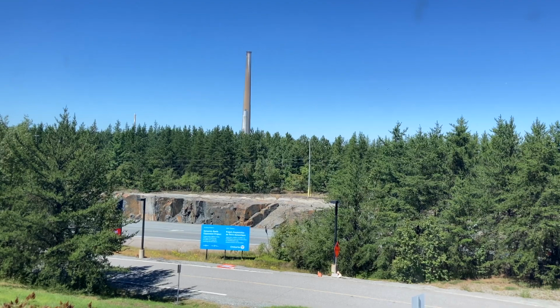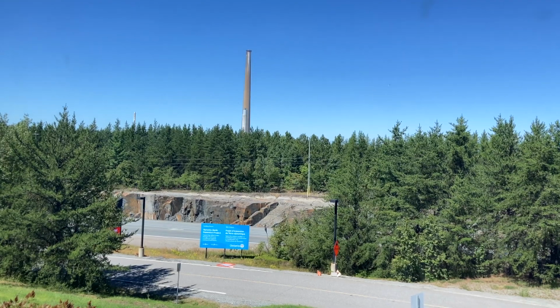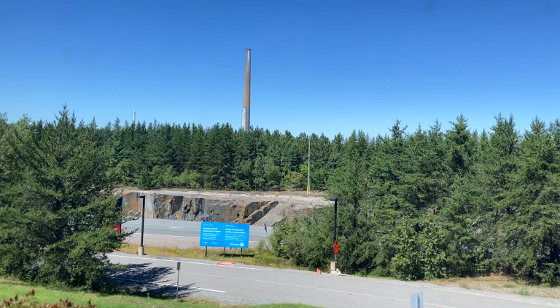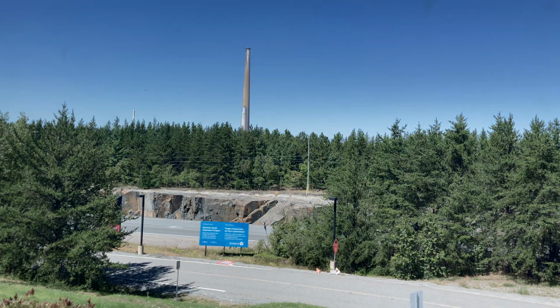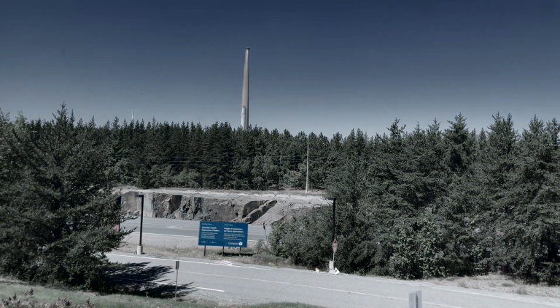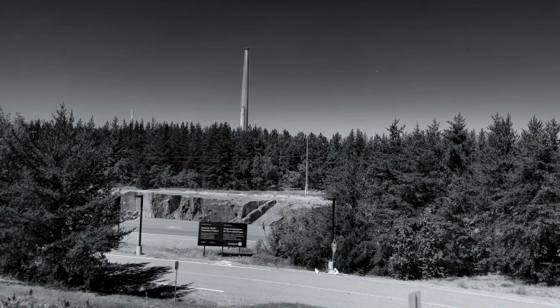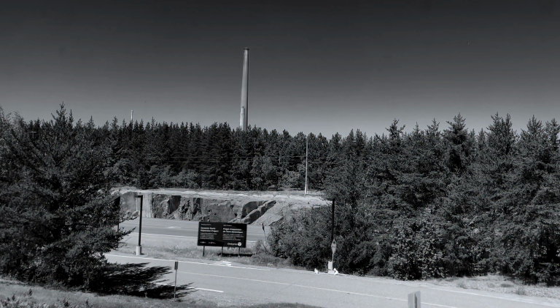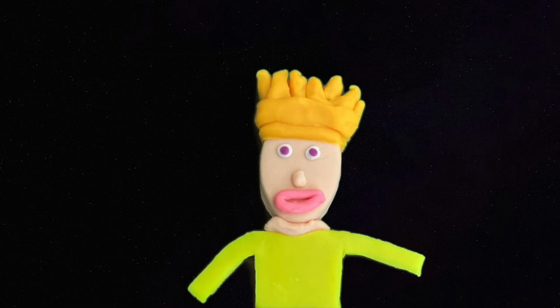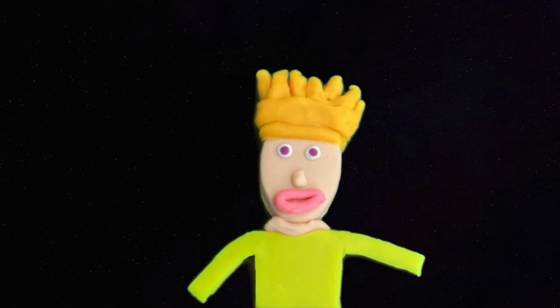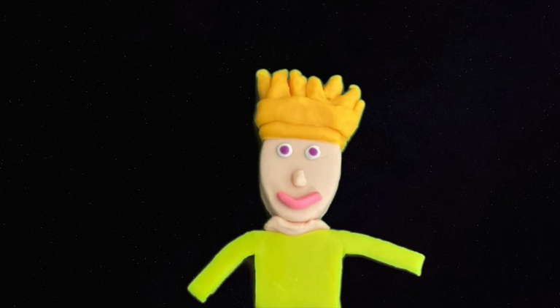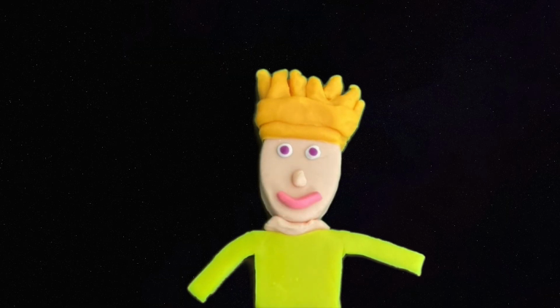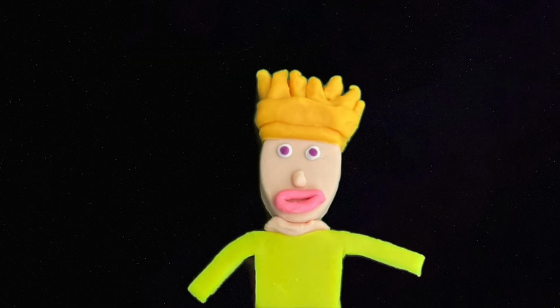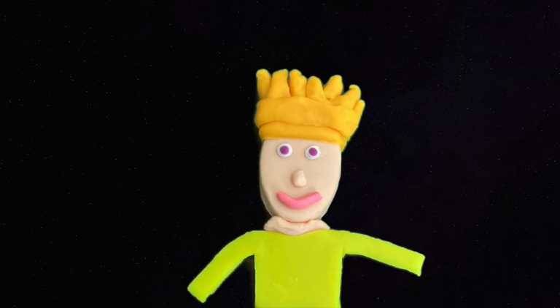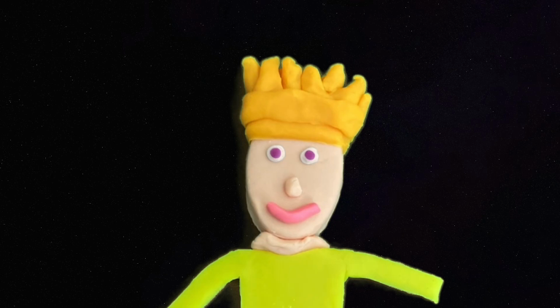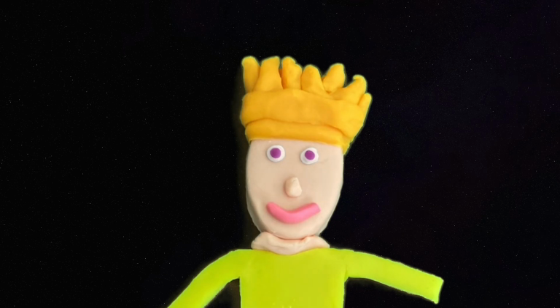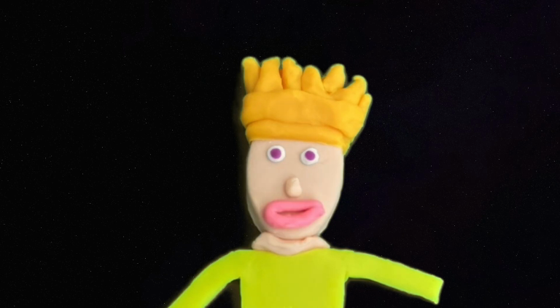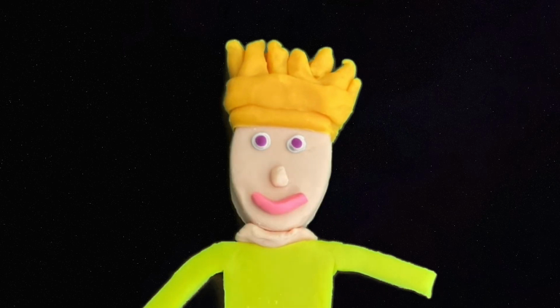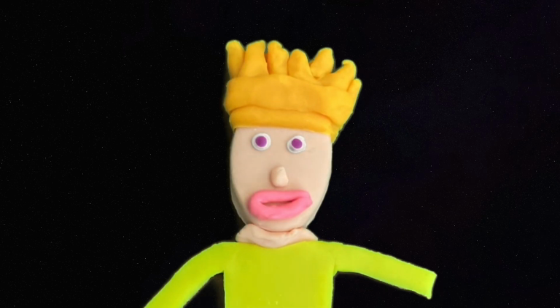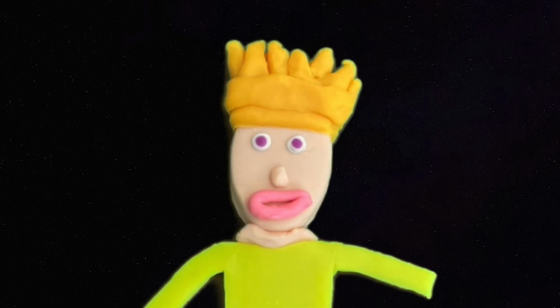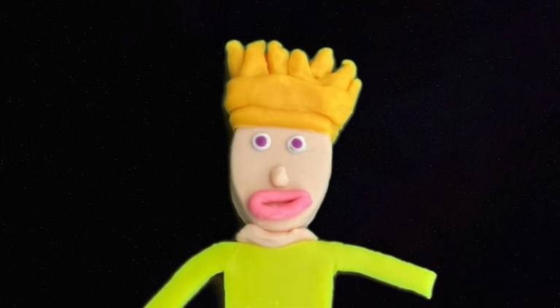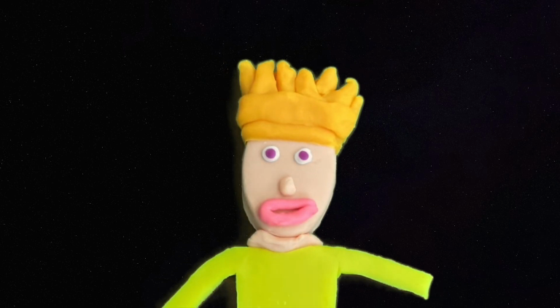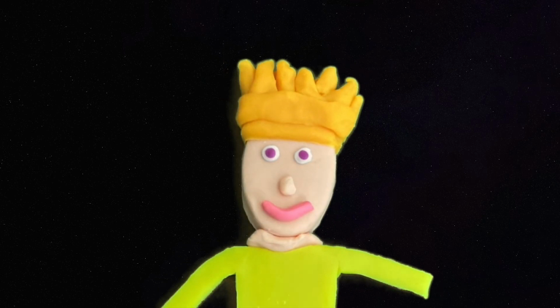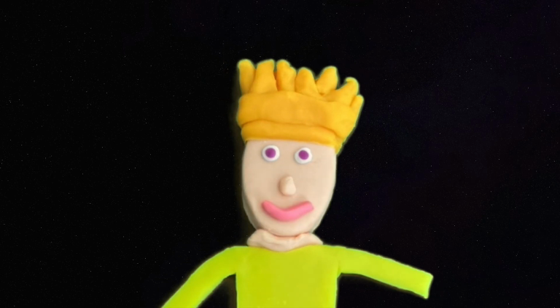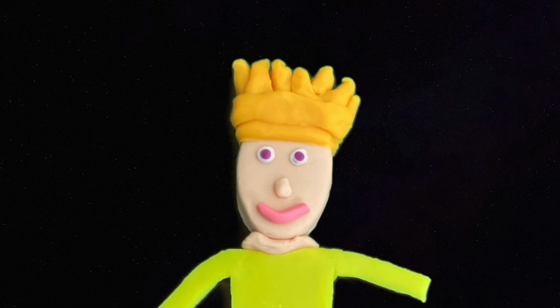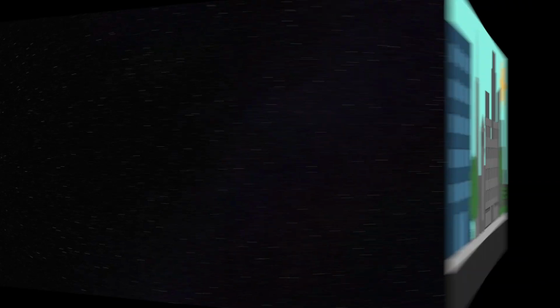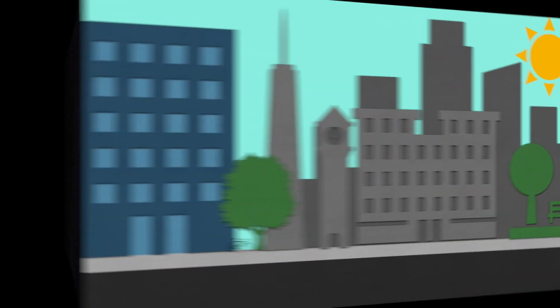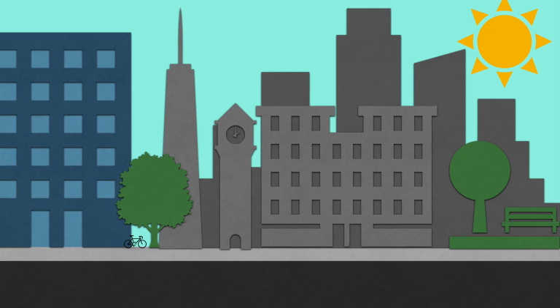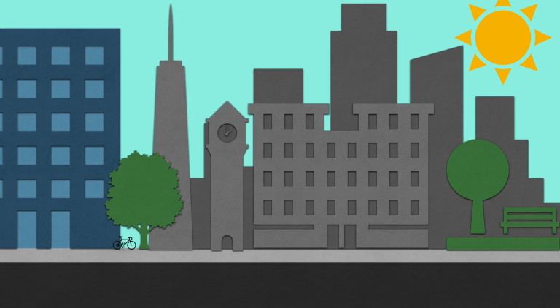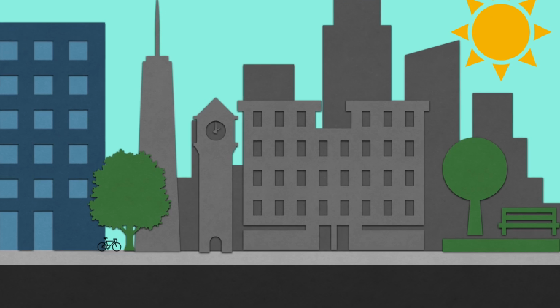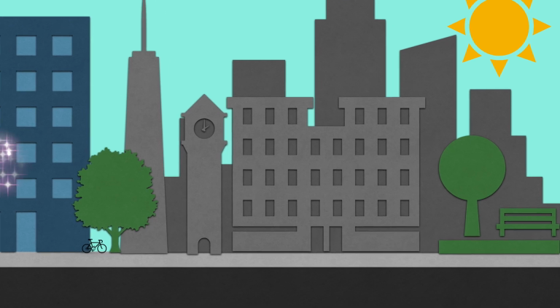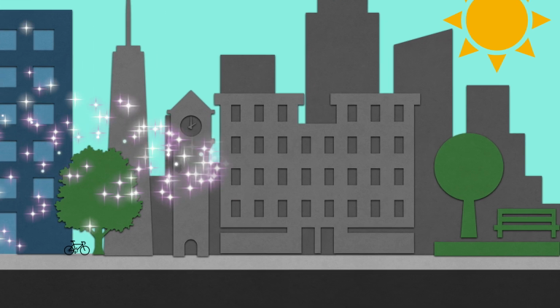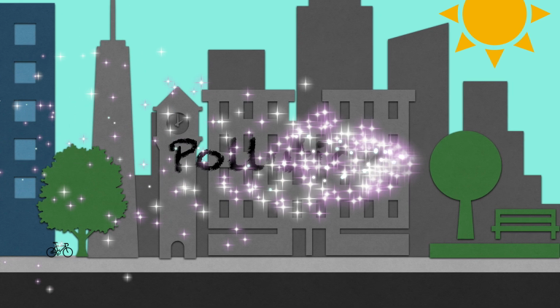But to get these minerals, it comes at a cost to the environment. We're here to learn about pollution, but more importantly how one community came together to make a difference. So first we need to know what pollution is.